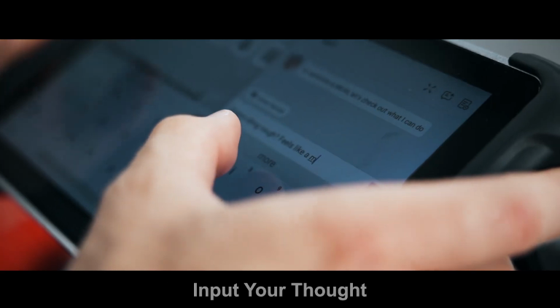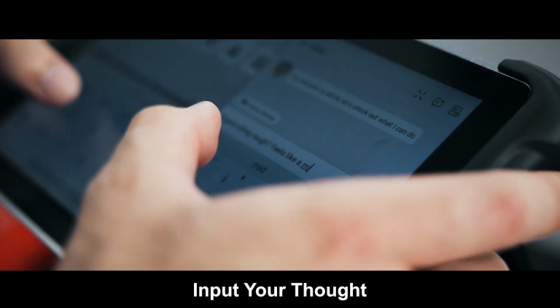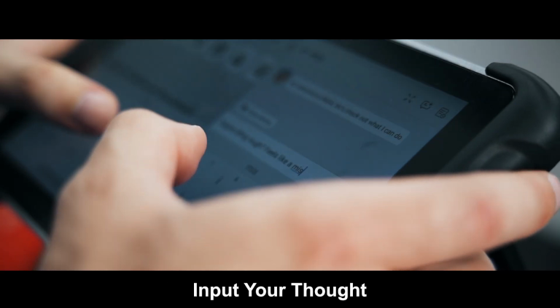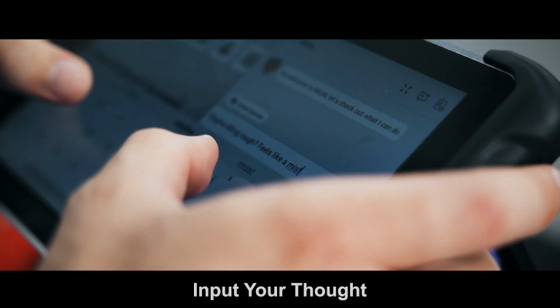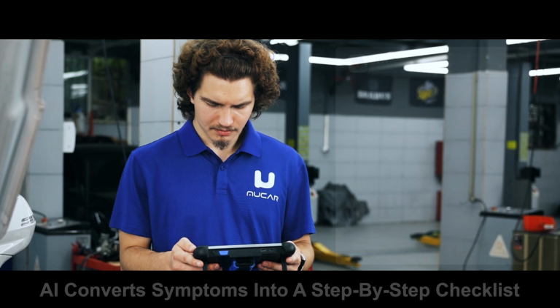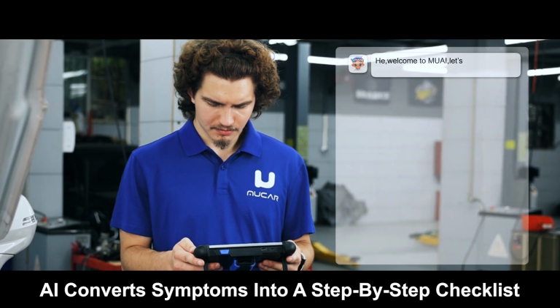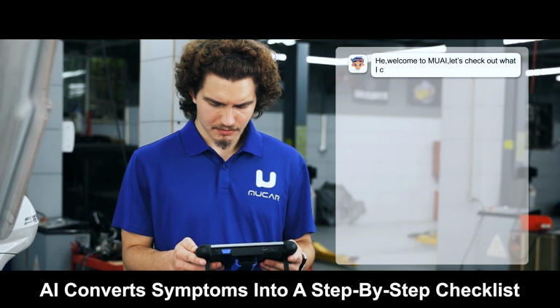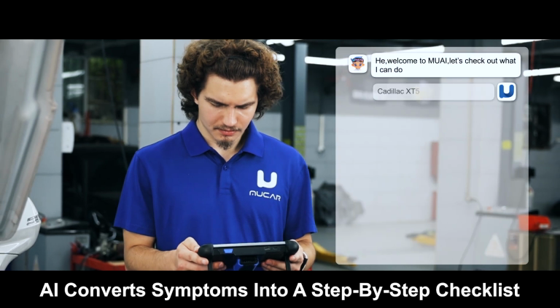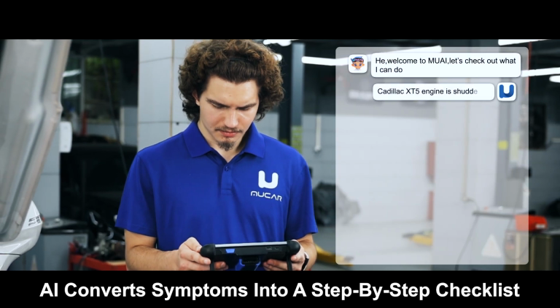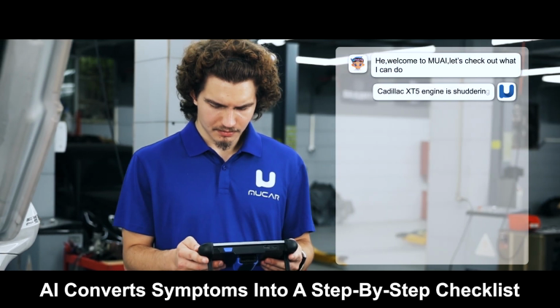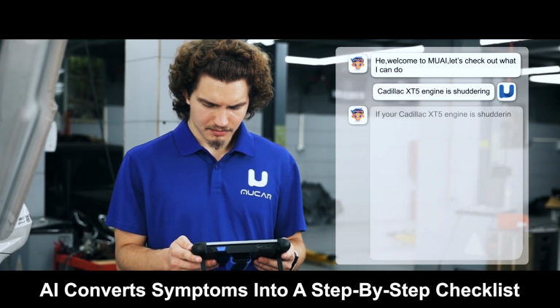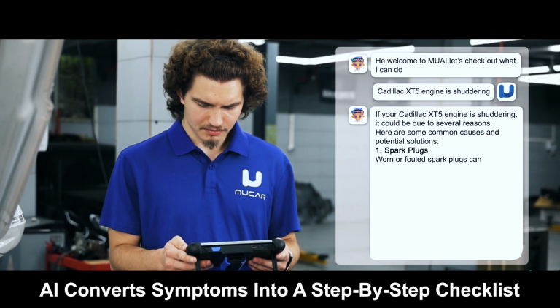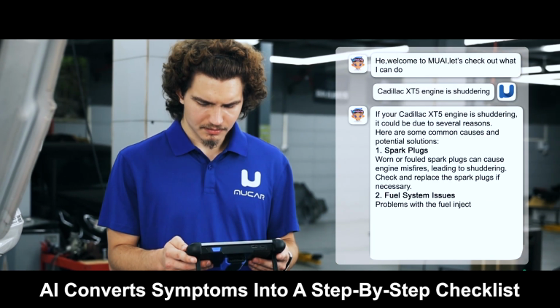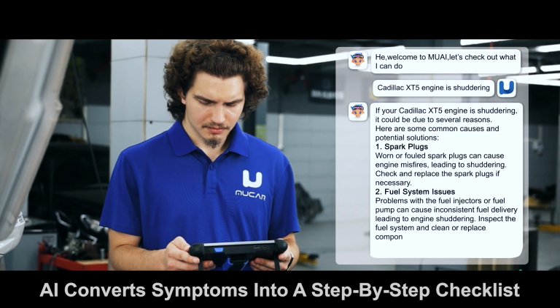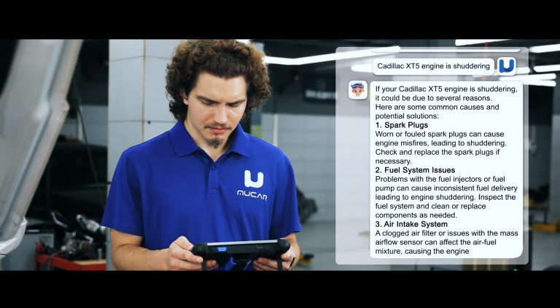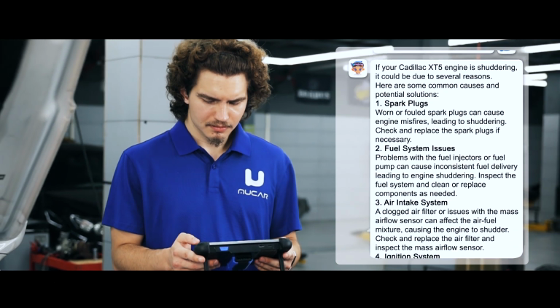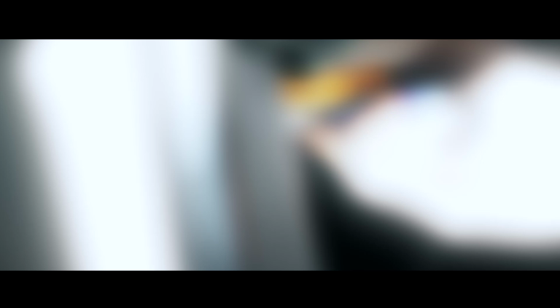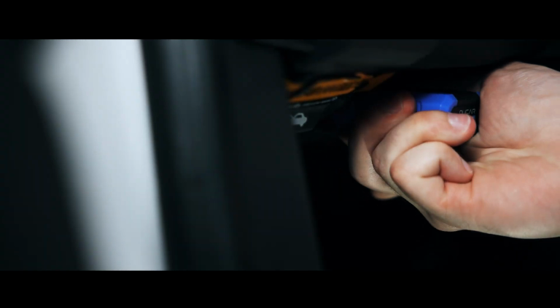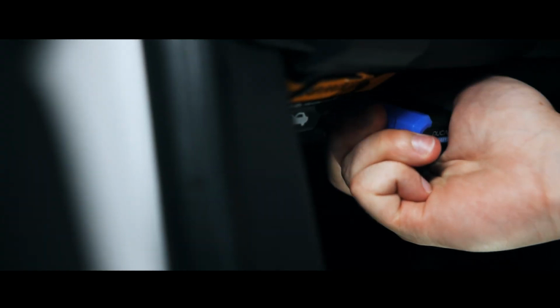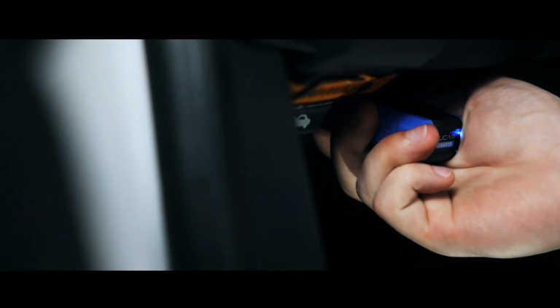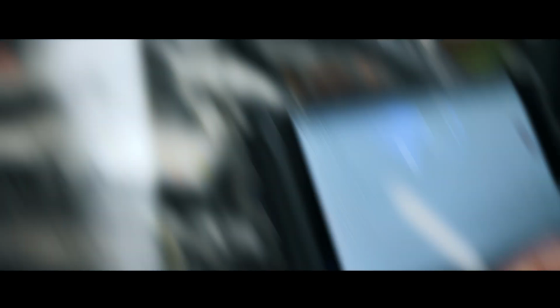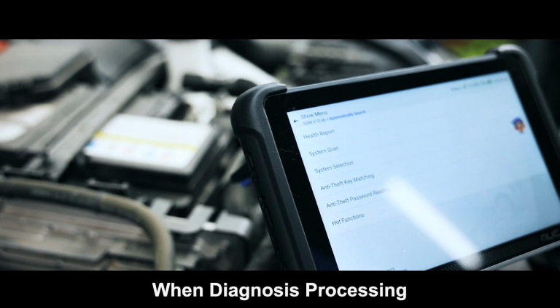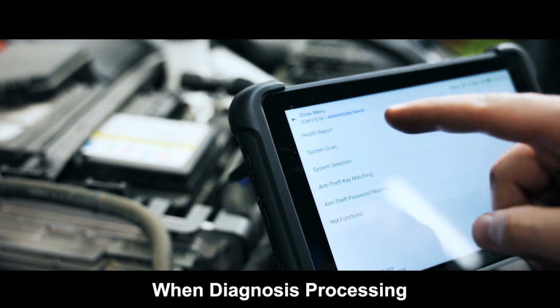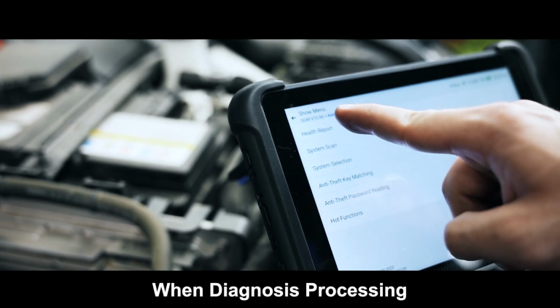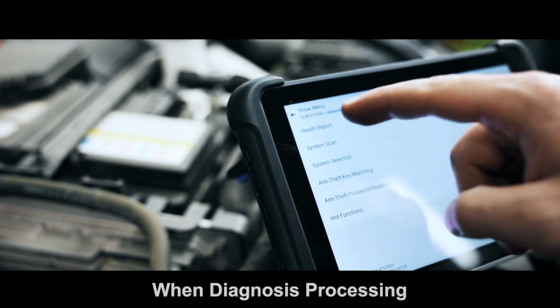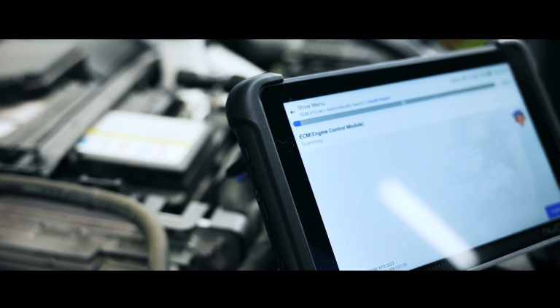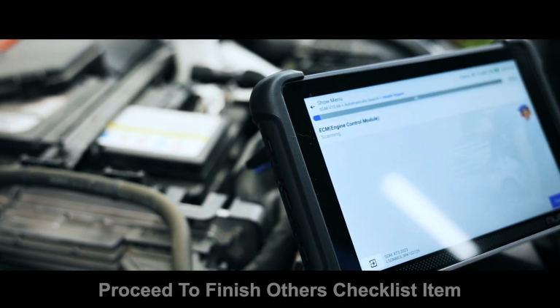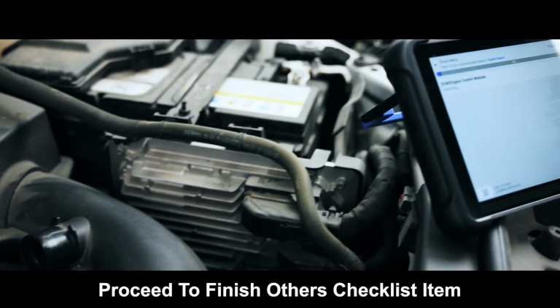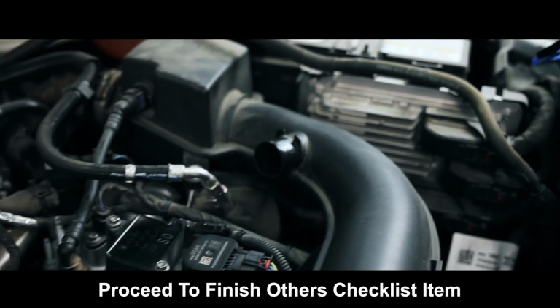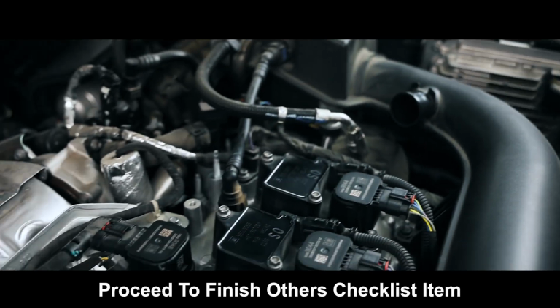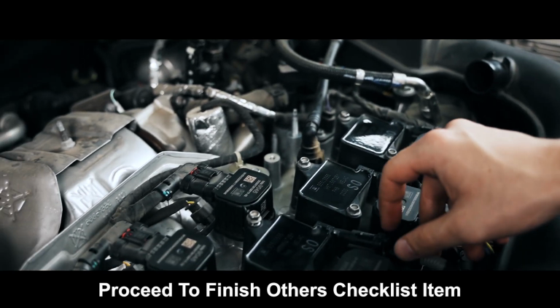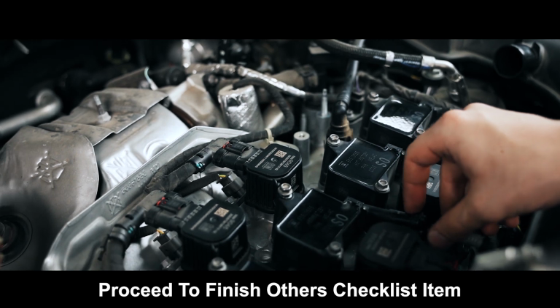Input your thought. AI converts symptoms into a step-by-step checklist. When diagnosis is processing, proceed to finish other checklist items.